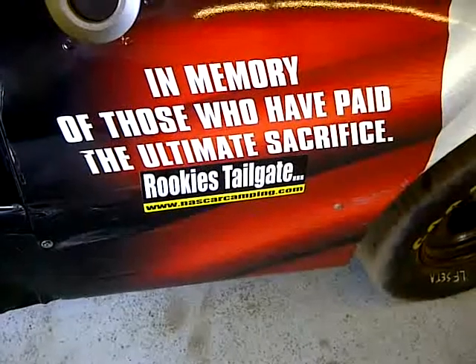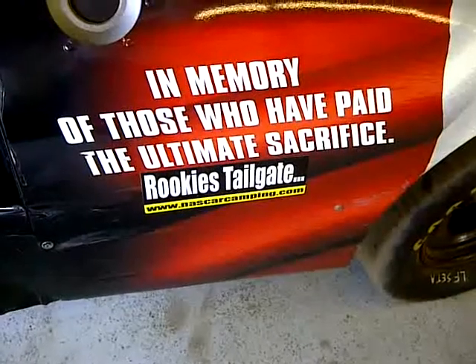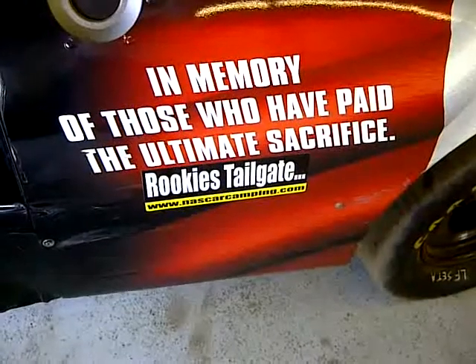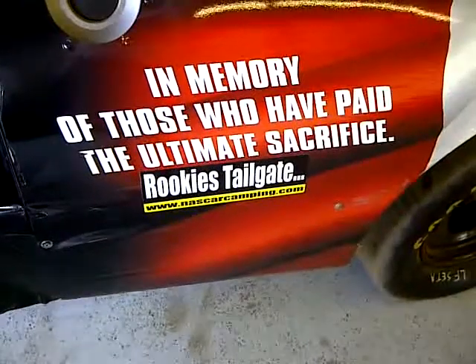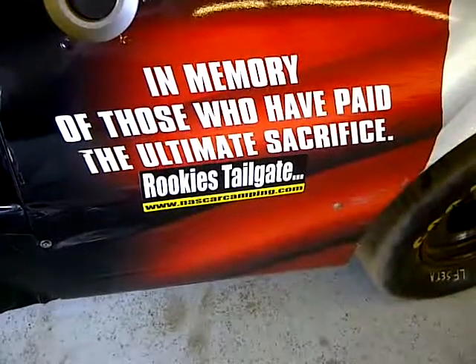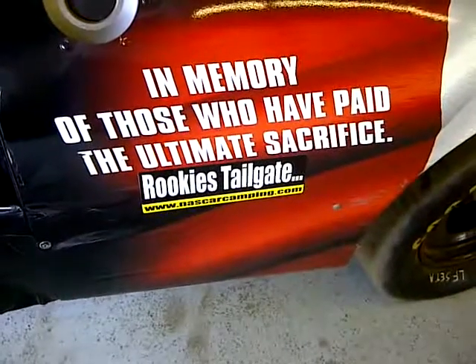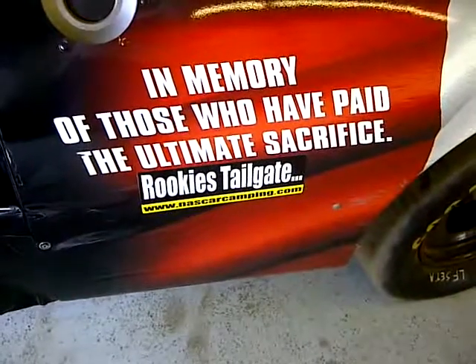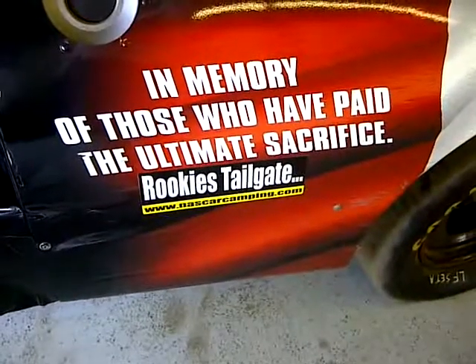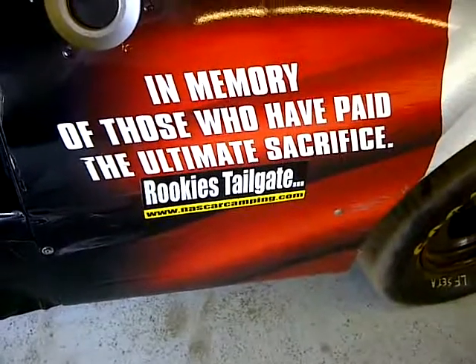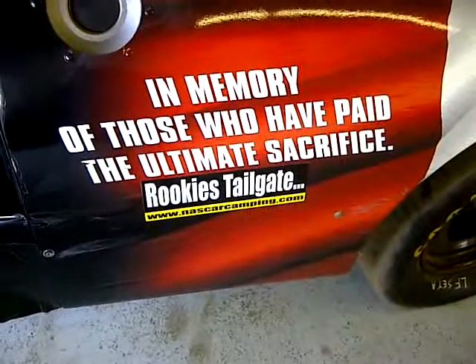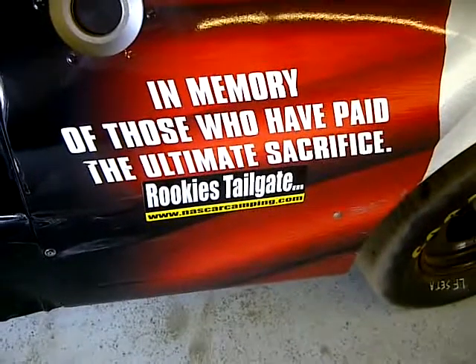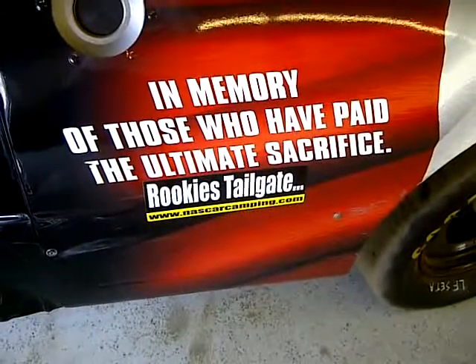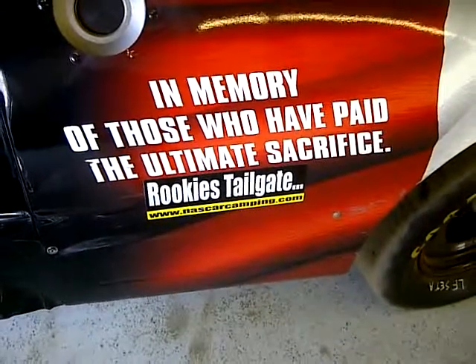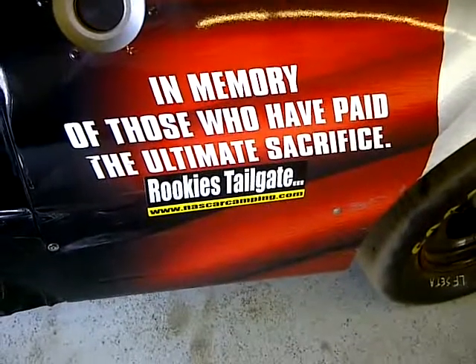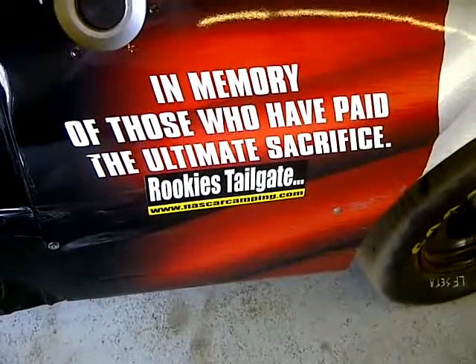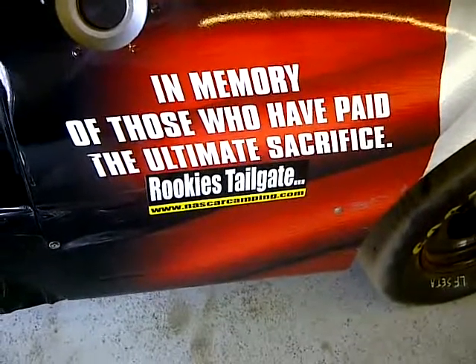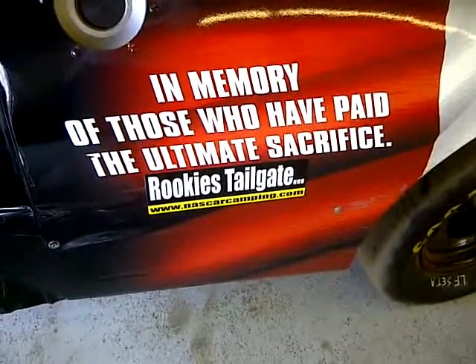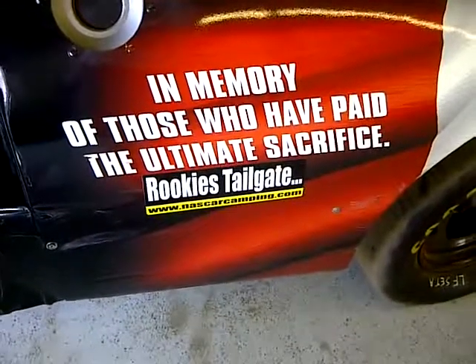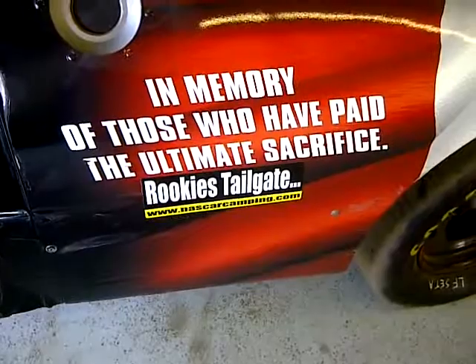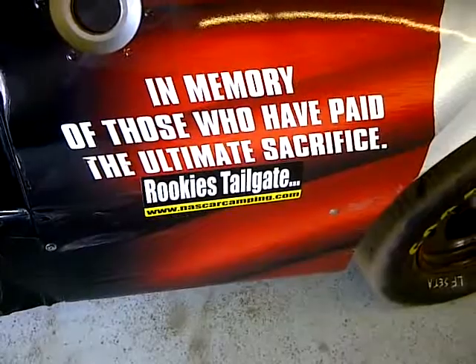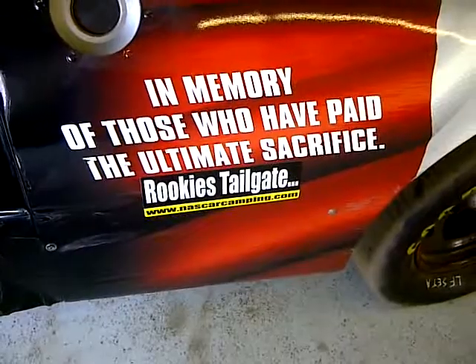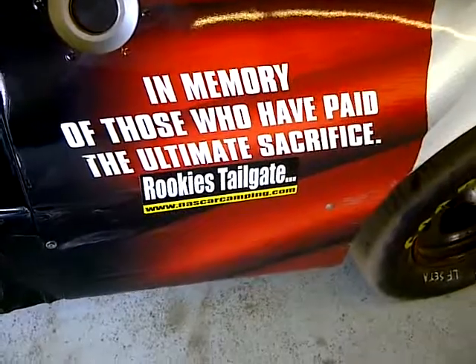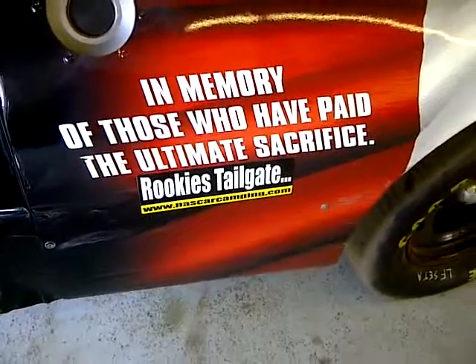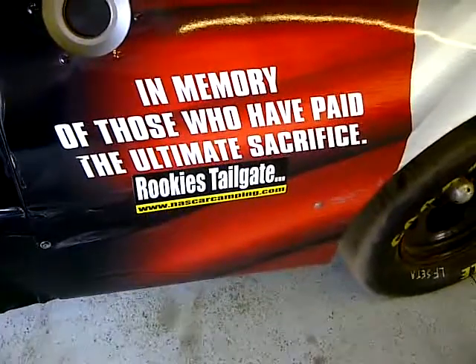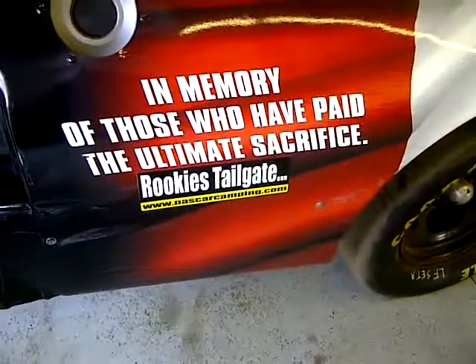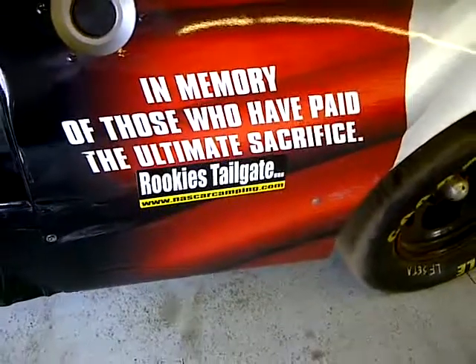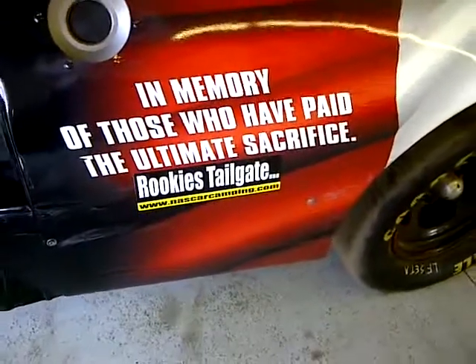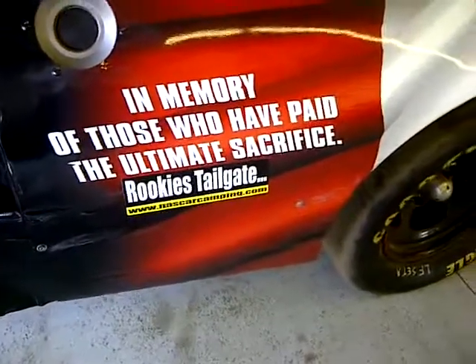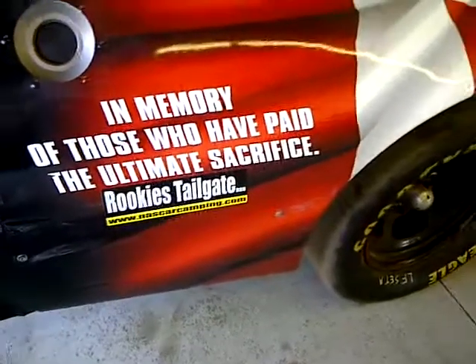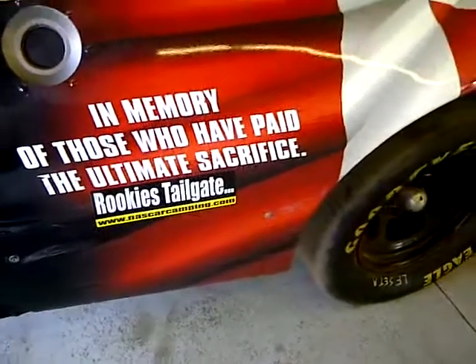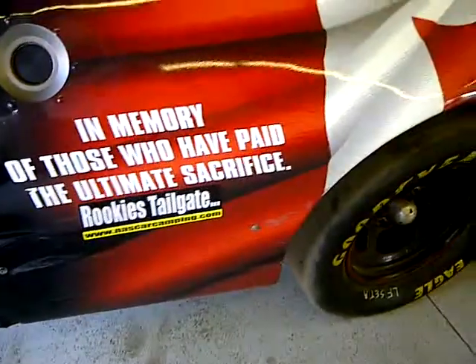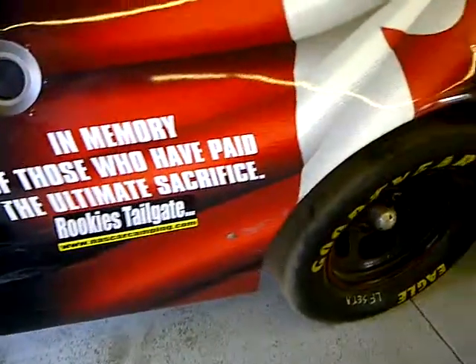Good afternoon from the Canadian Heroes Race Shop. It is Thursday, June 28, 2012.